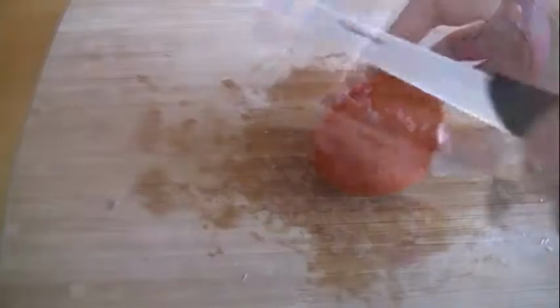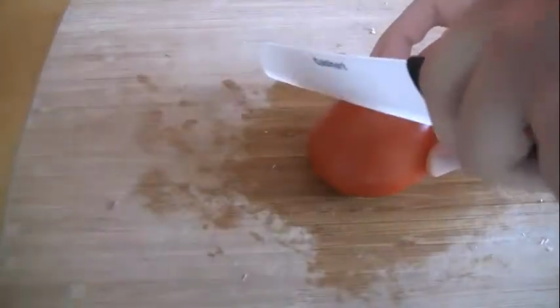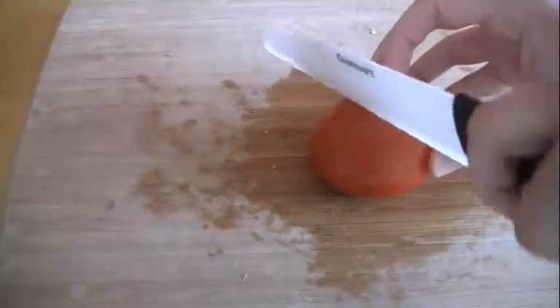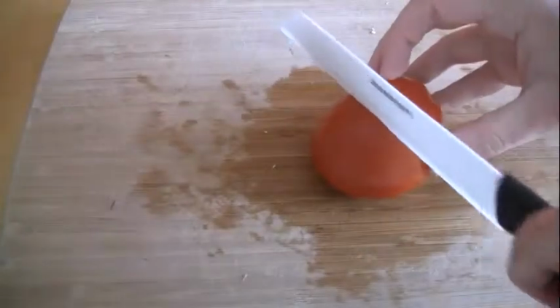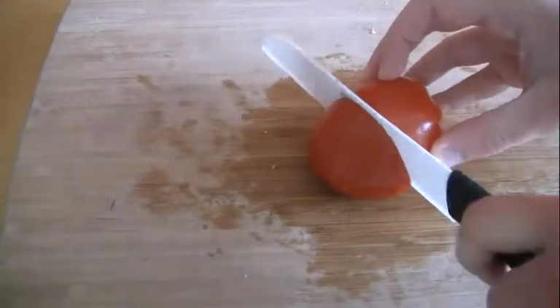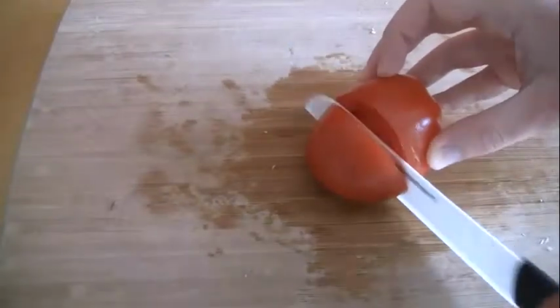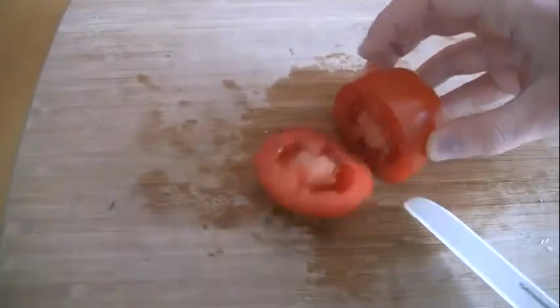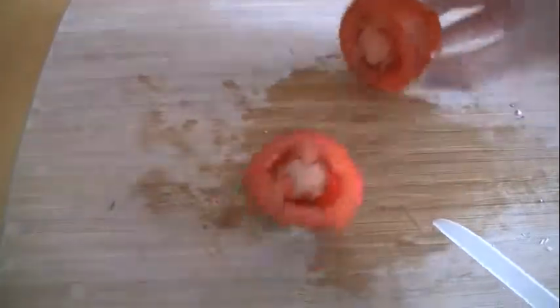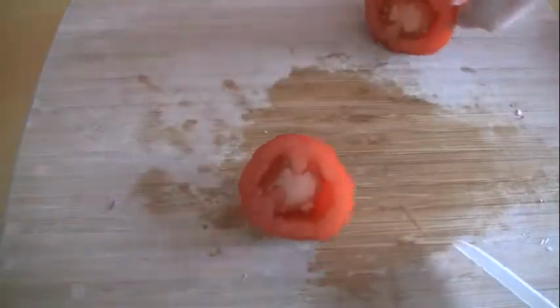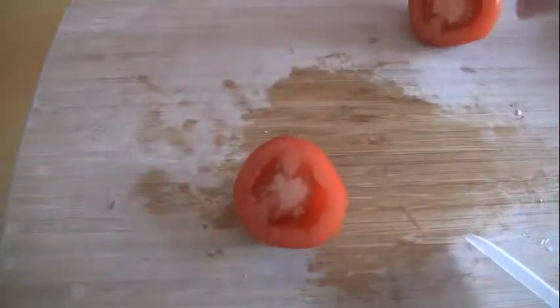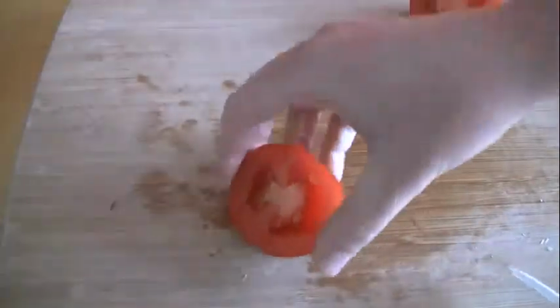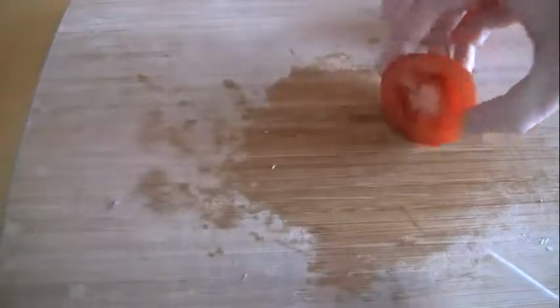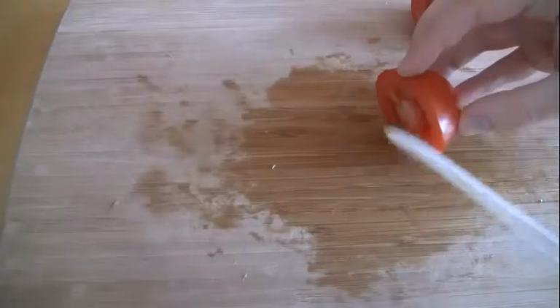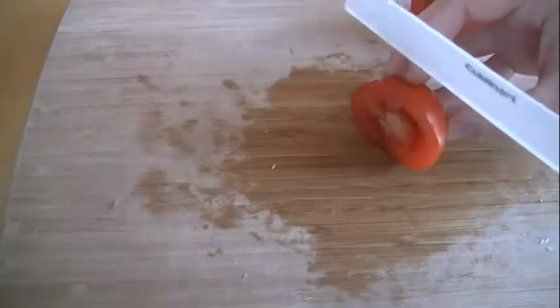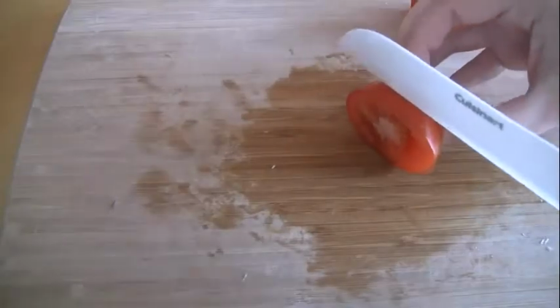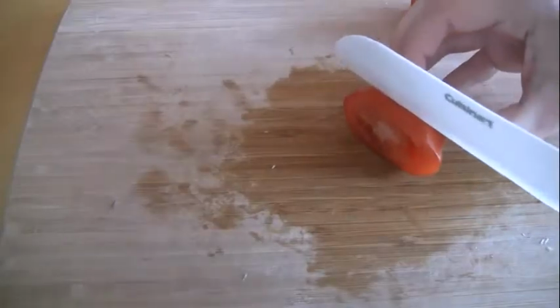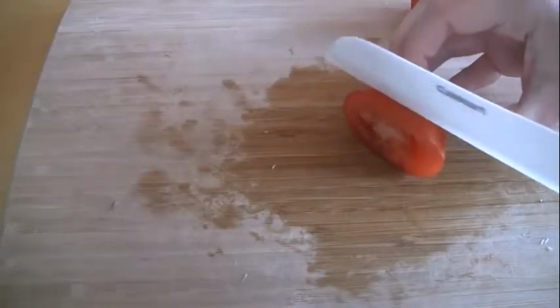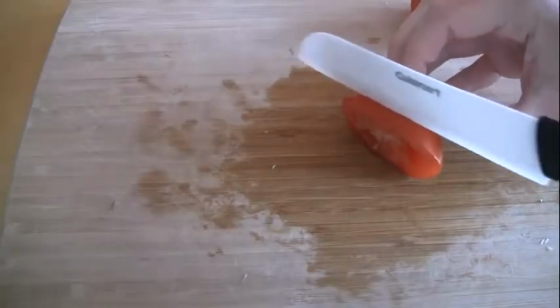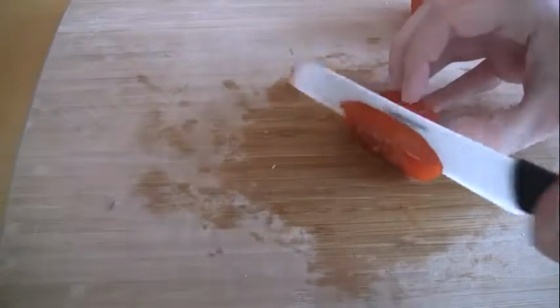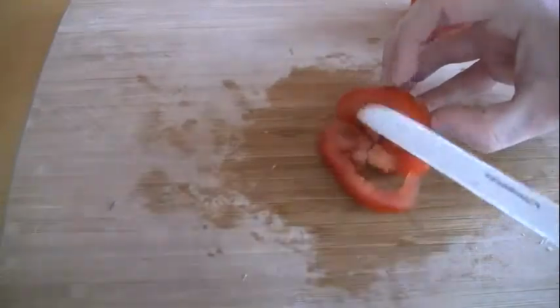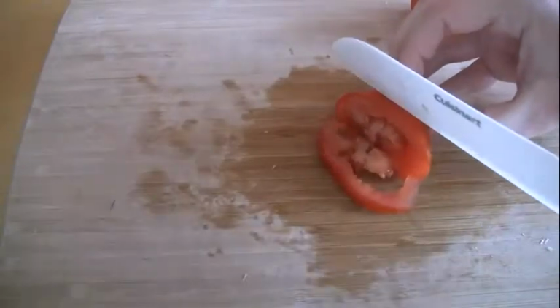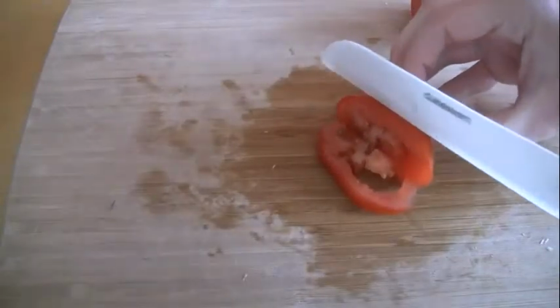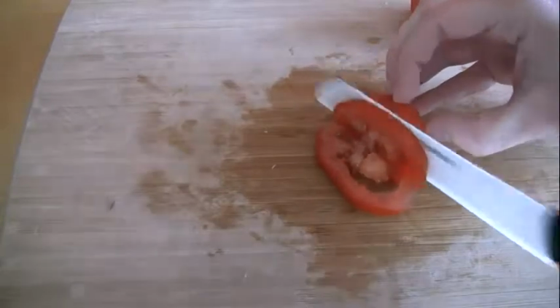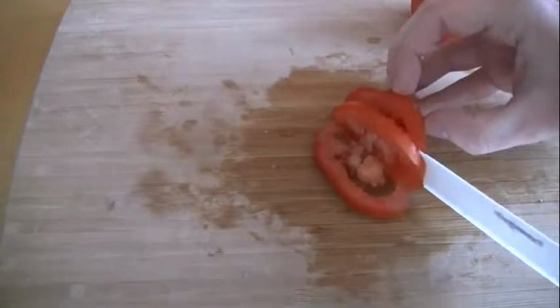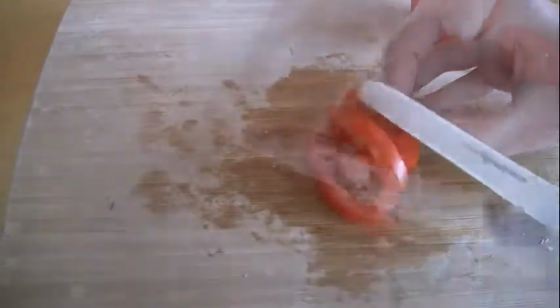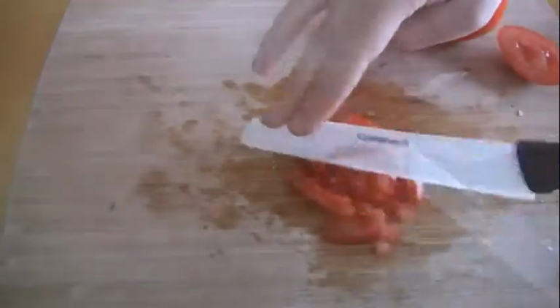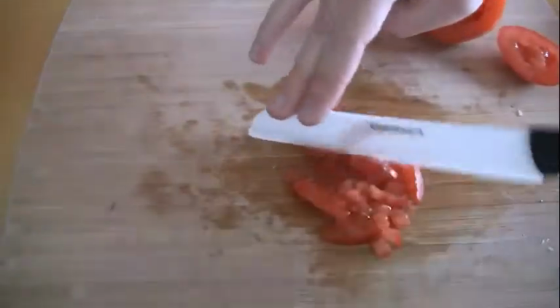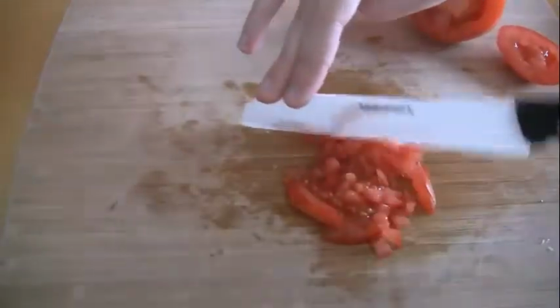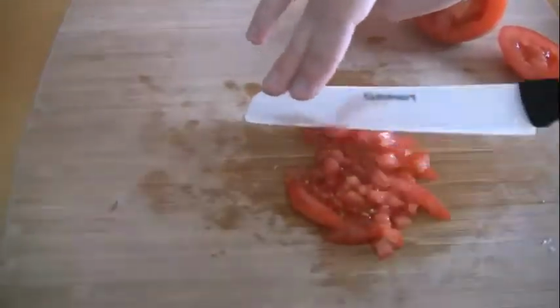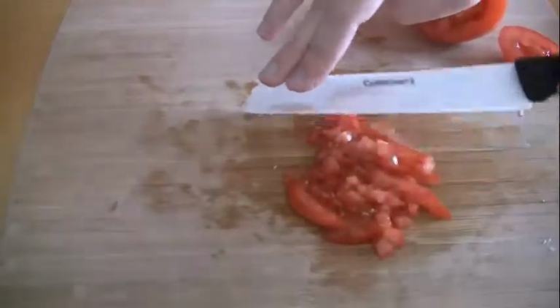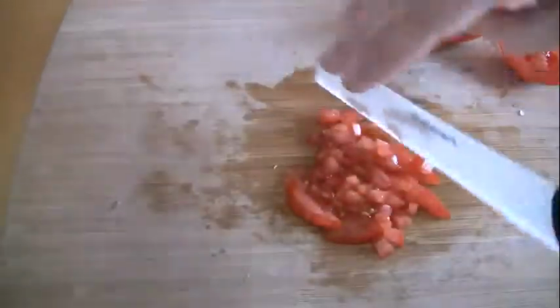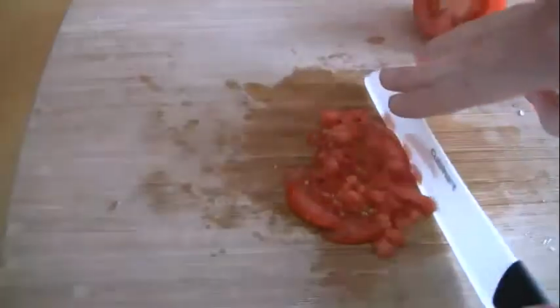Cut your plum tomato in half and give it a good dice. Place everything into the mixing bowl.